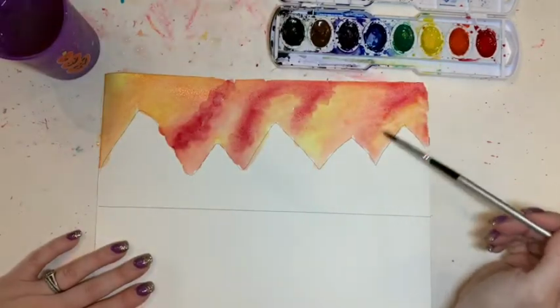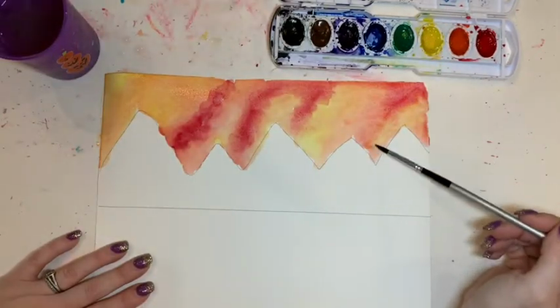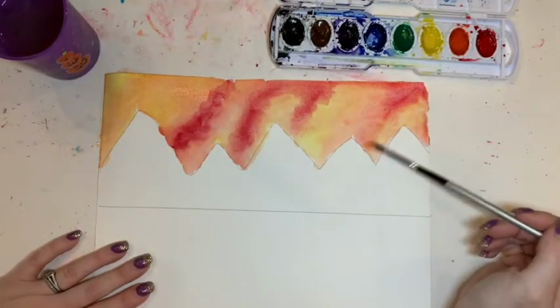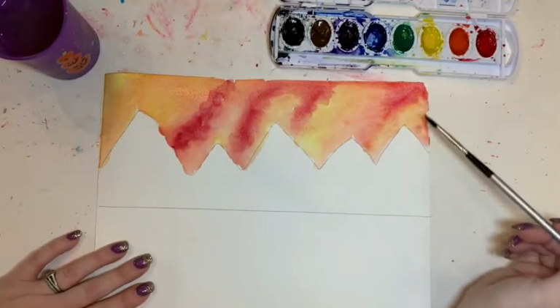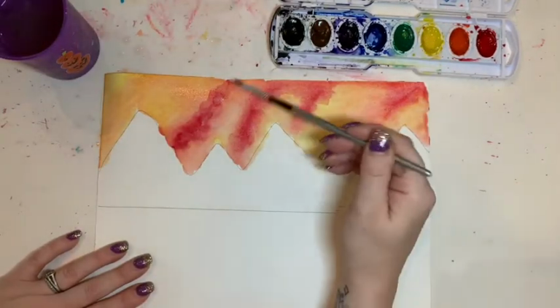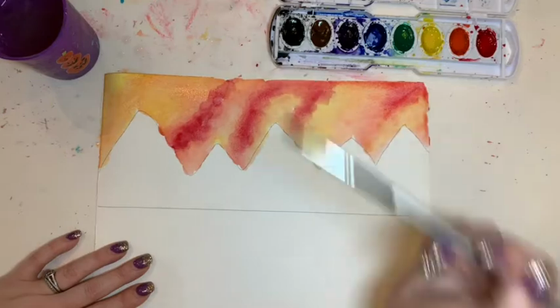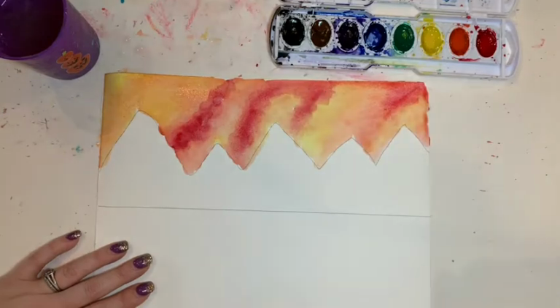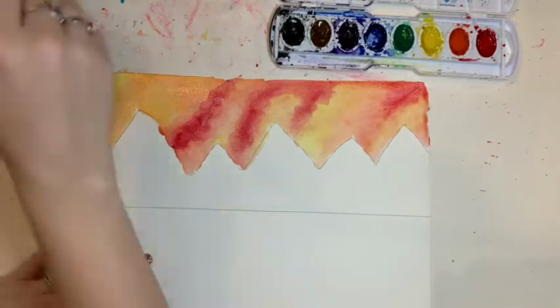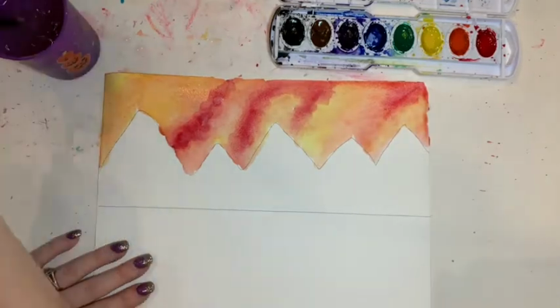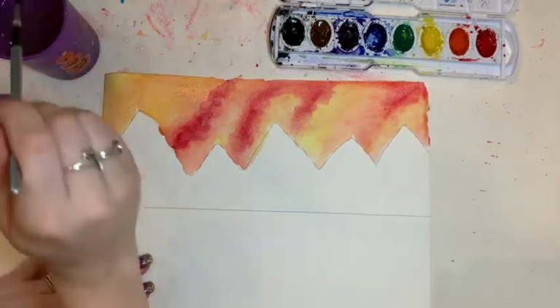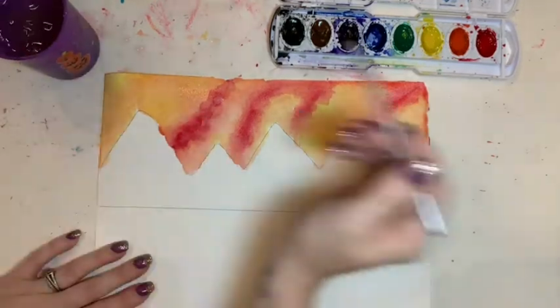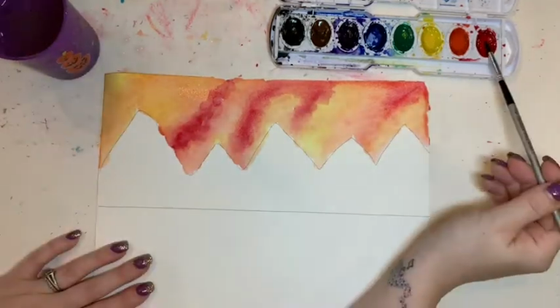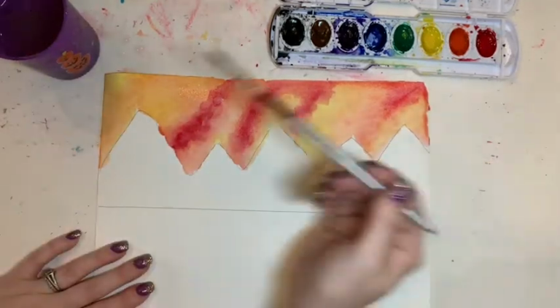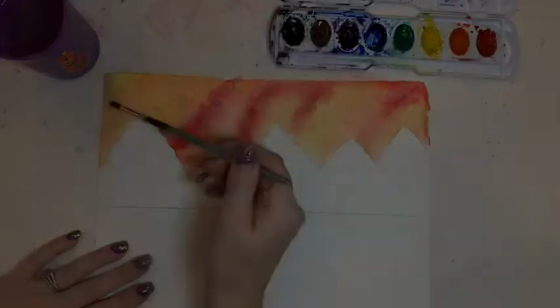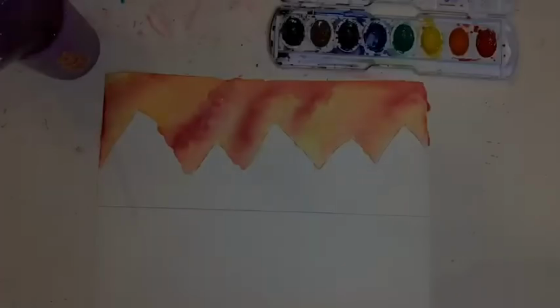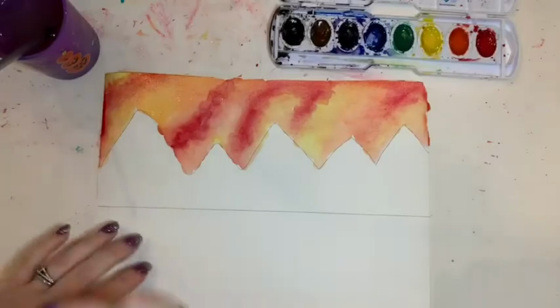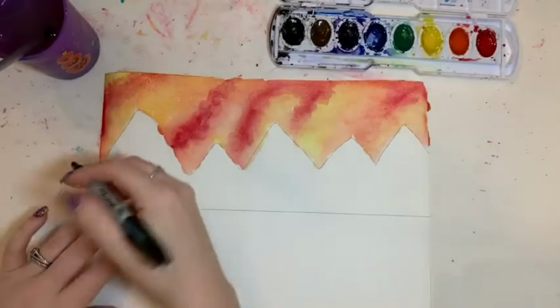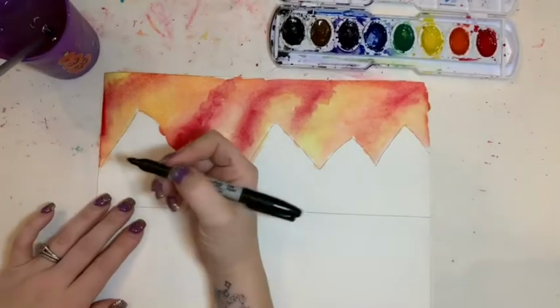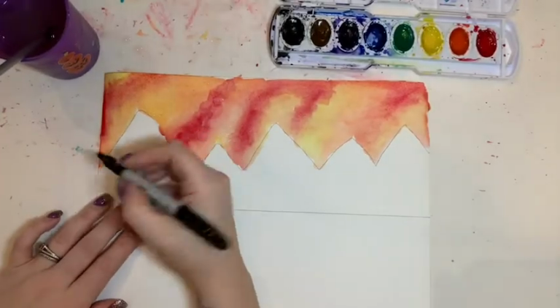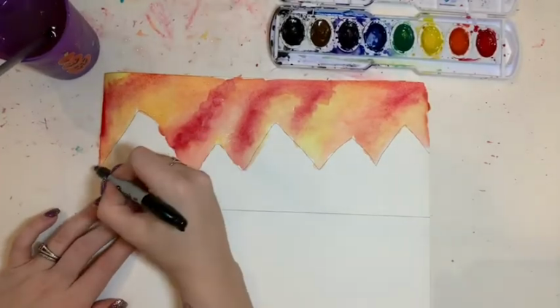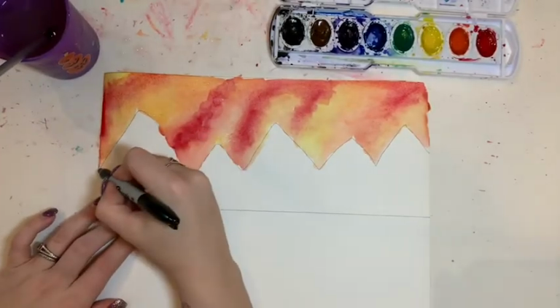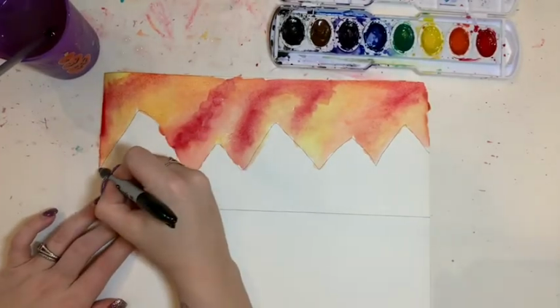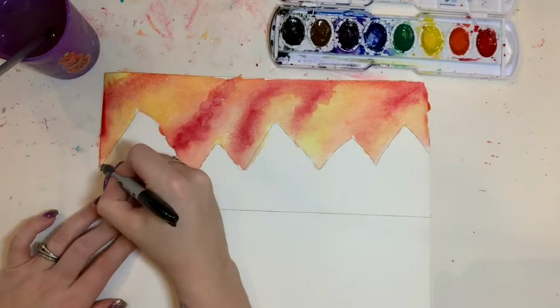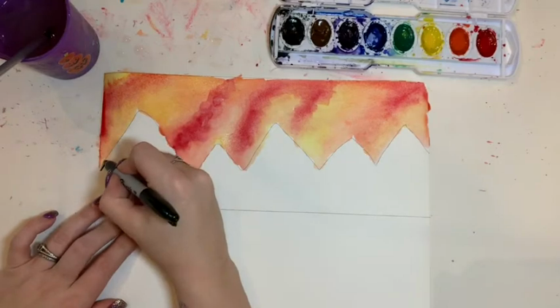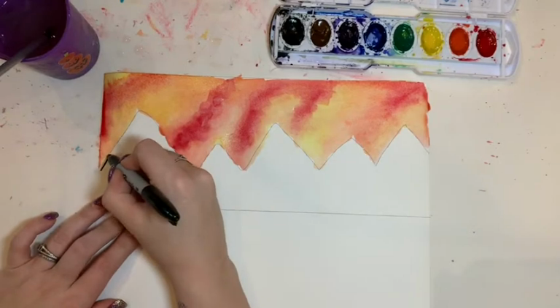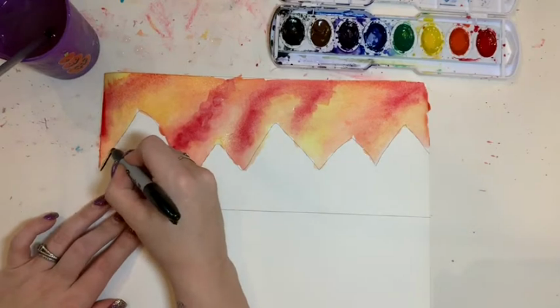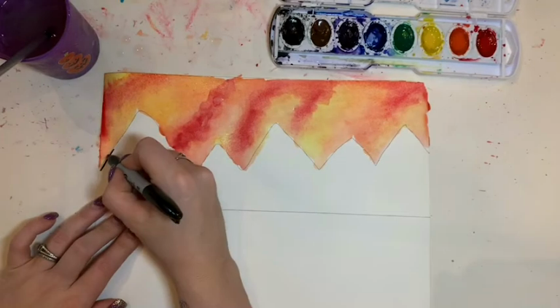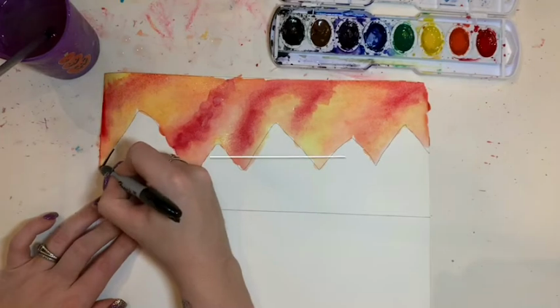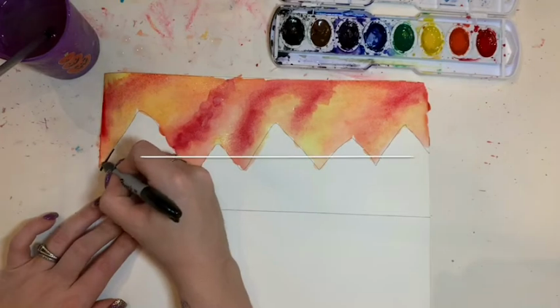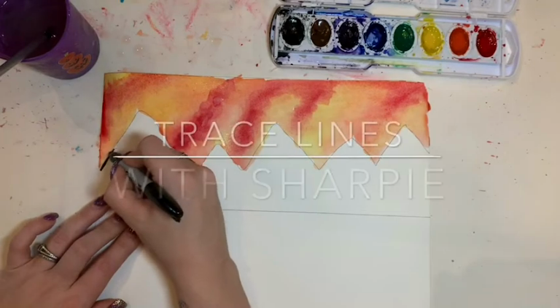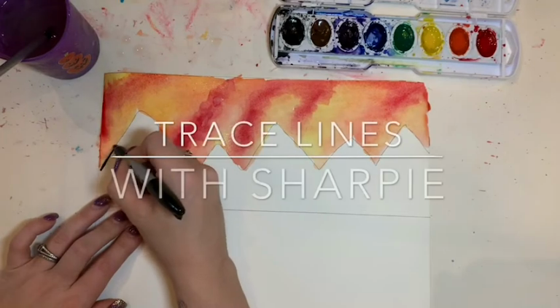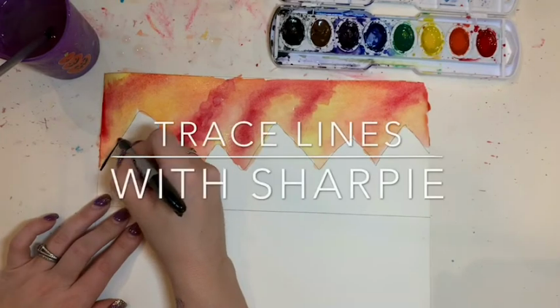Once I'm done this step I'm going to let my painting dry. Next, I'm going to take a permanent marker and trace along my original pencil lines for the mountains.